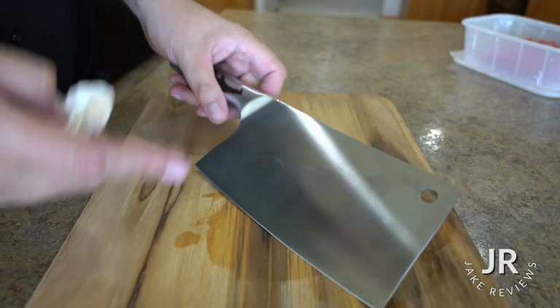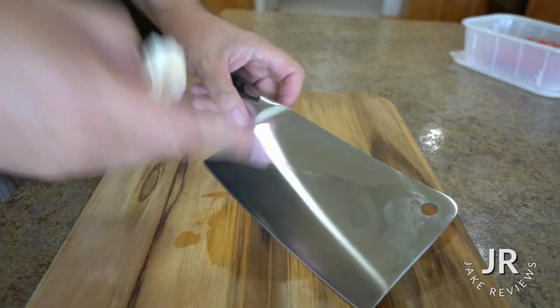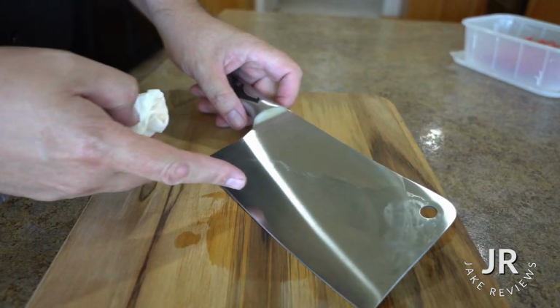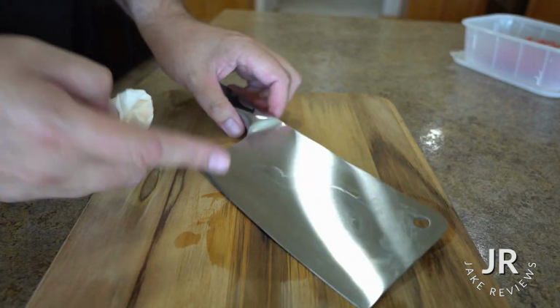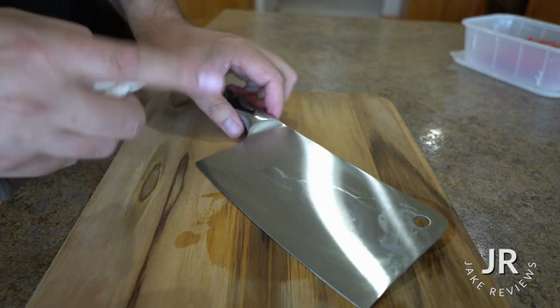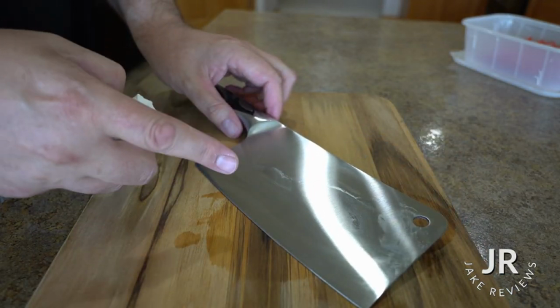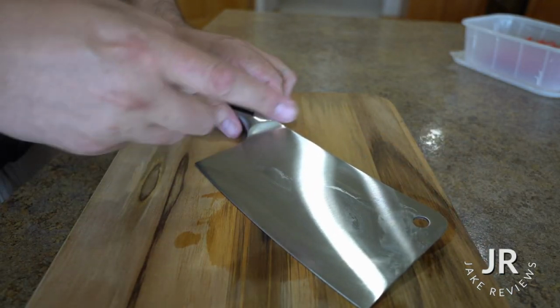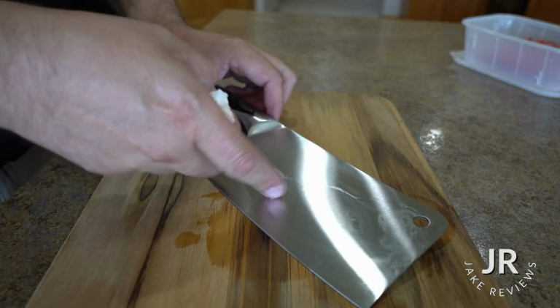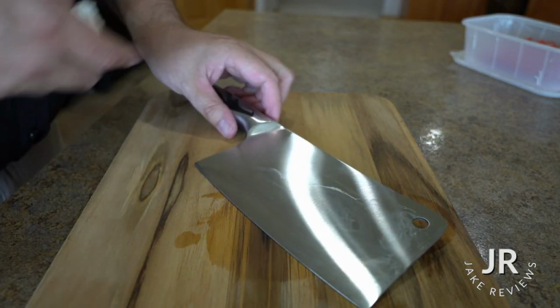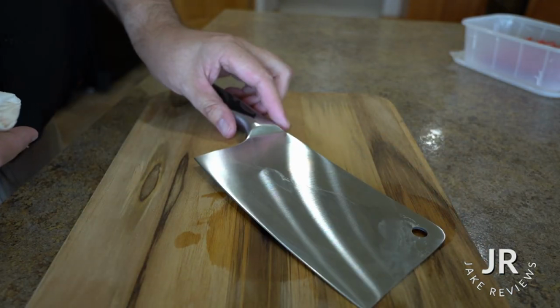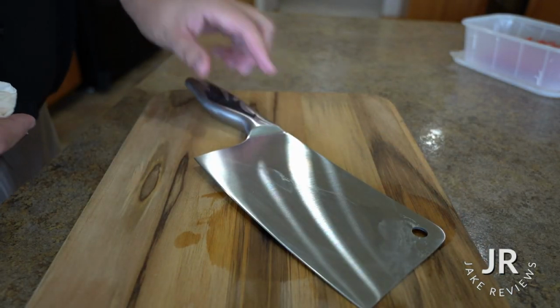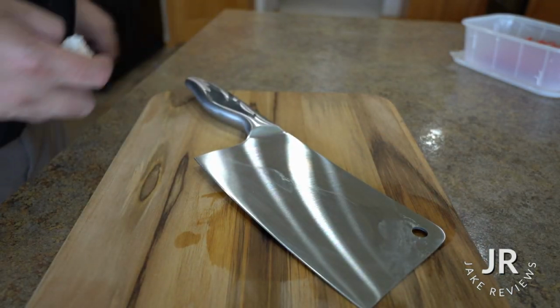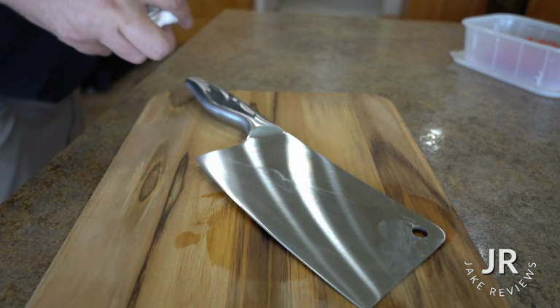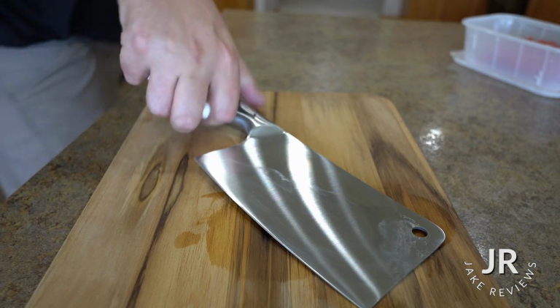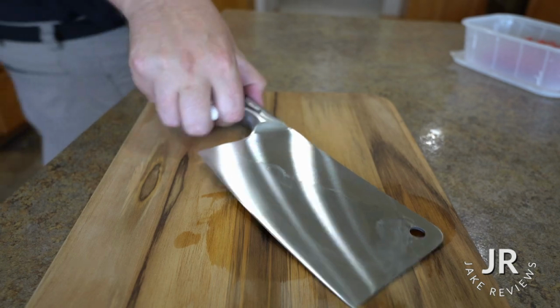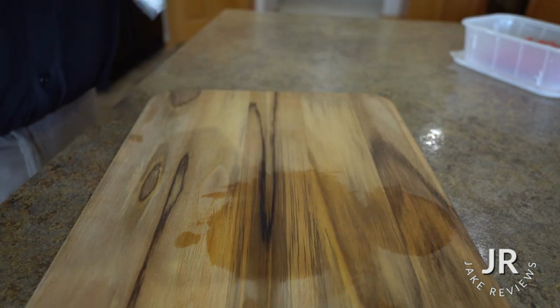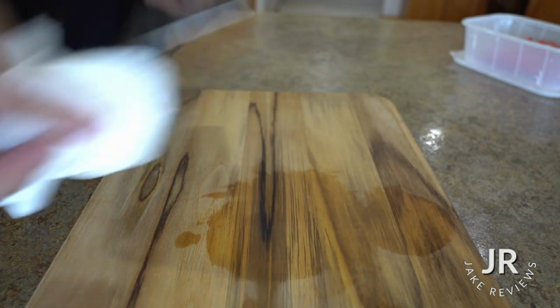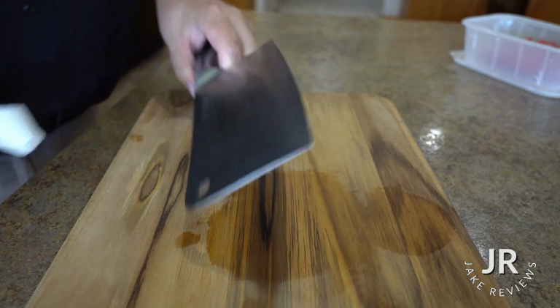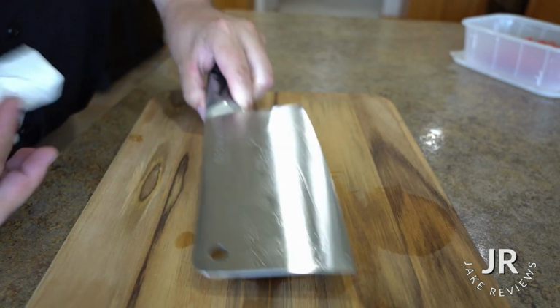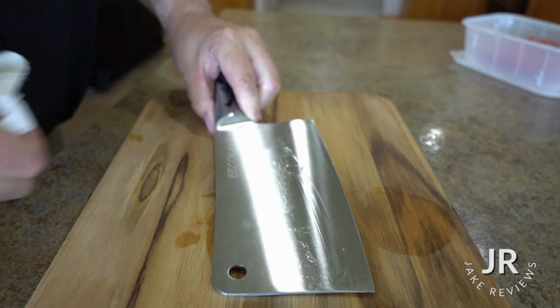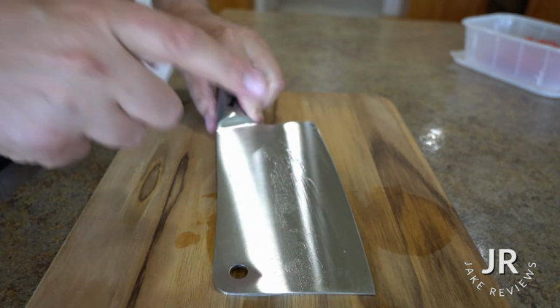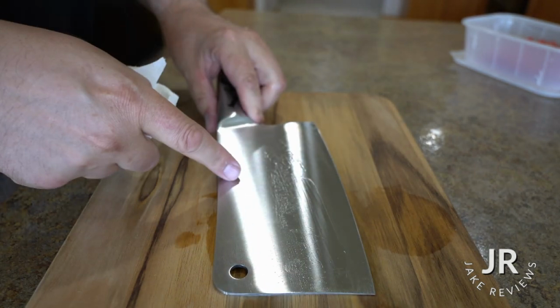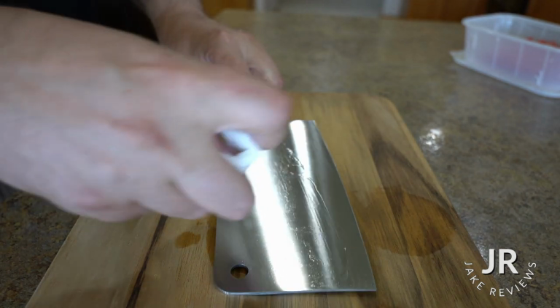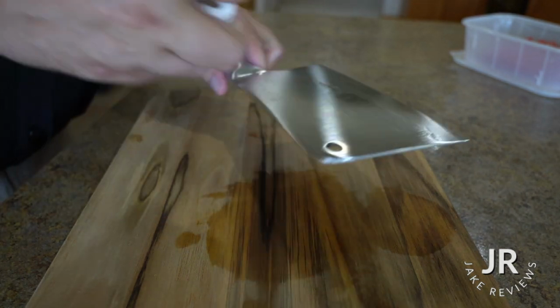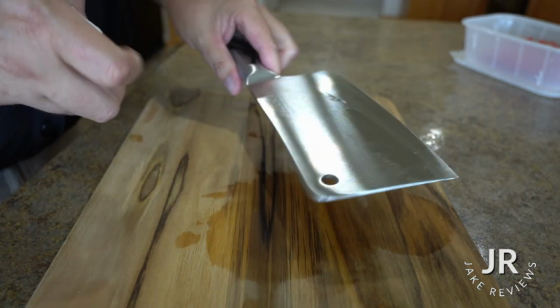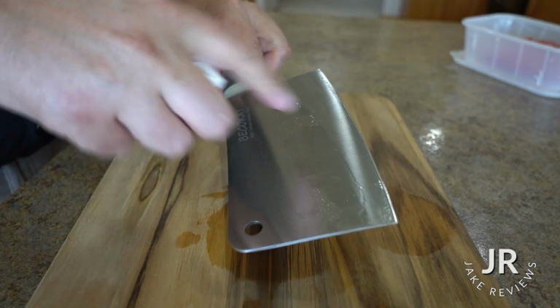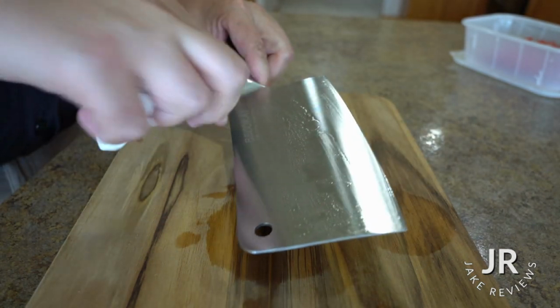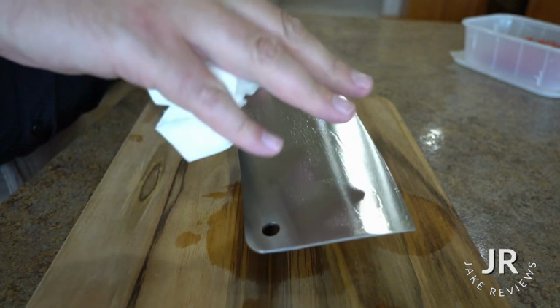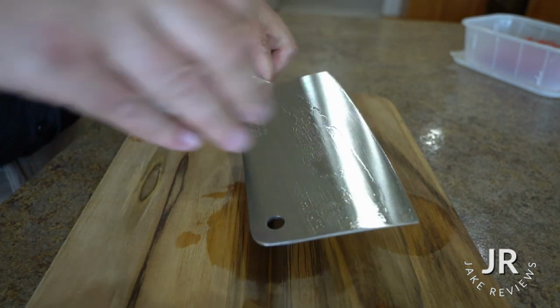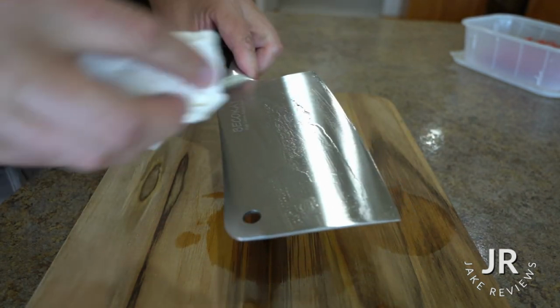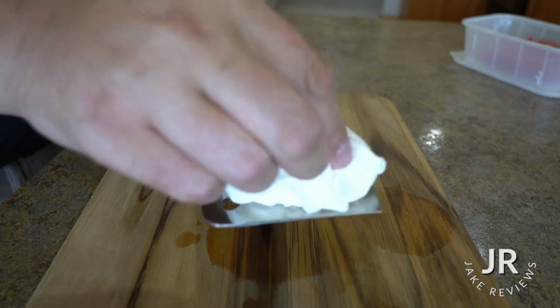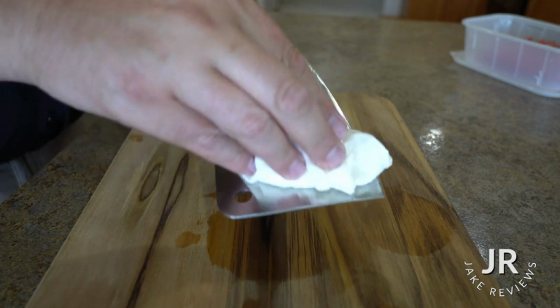Also use some steel. If you use anything acidic, you want to get this washed pretty quickly. The acid won't ruin your blade, but it will start making those different colors and stuff and staining it.